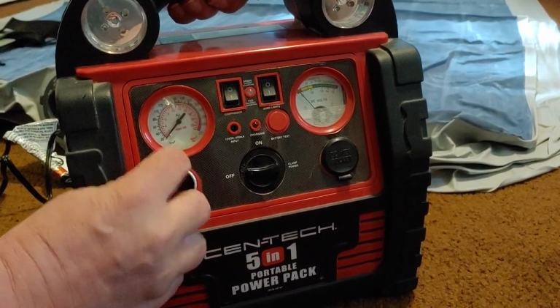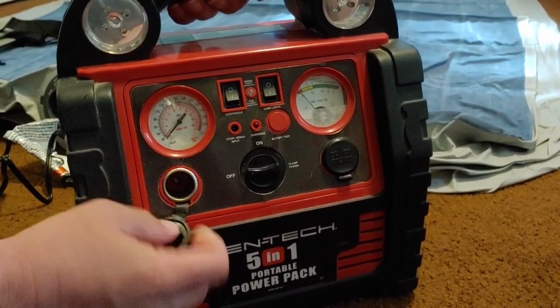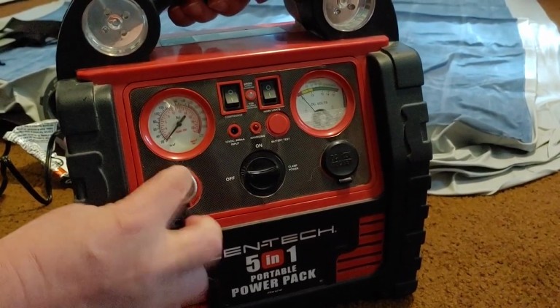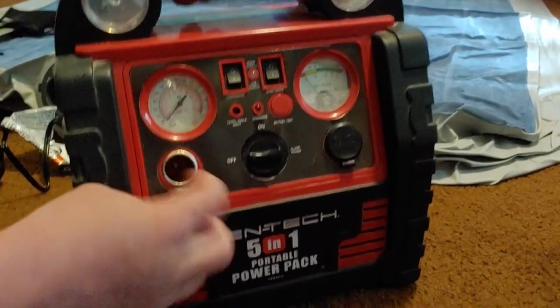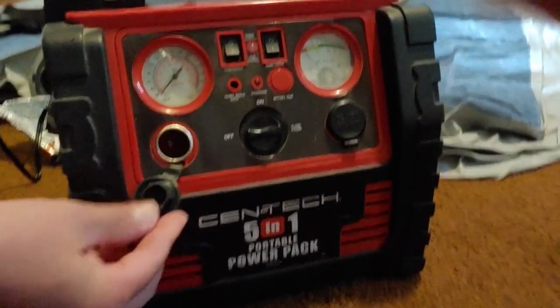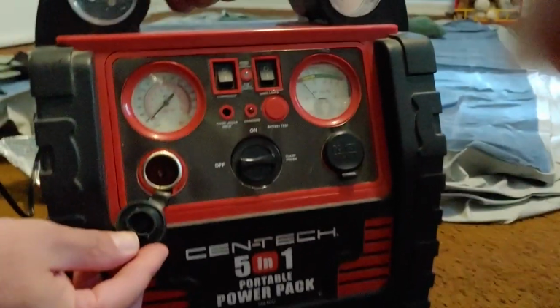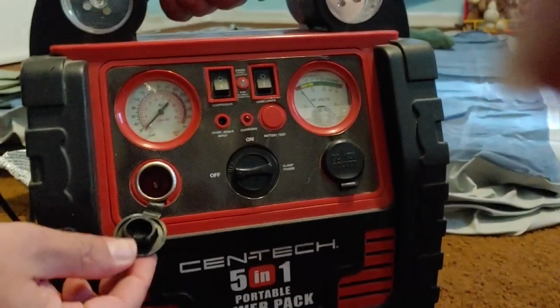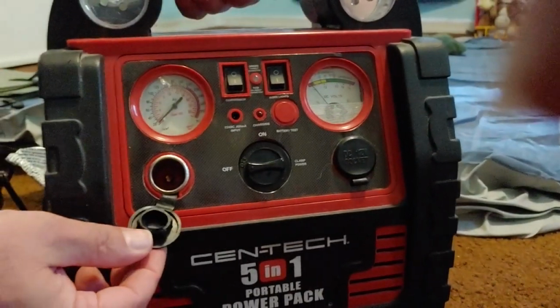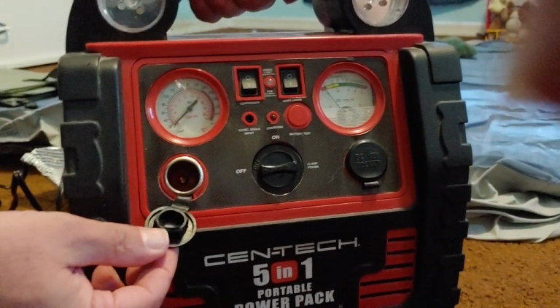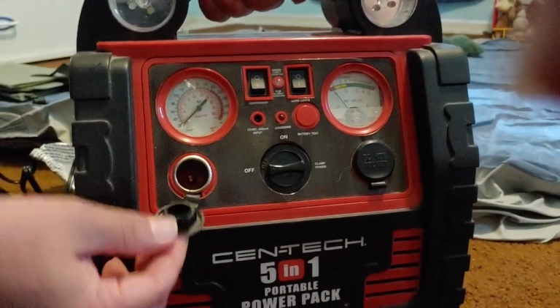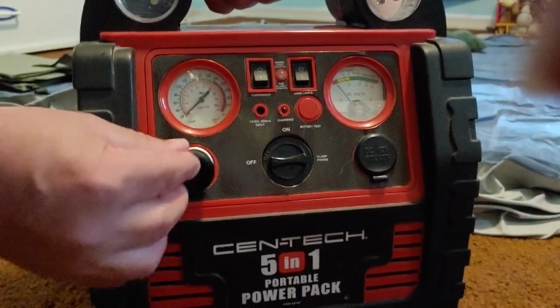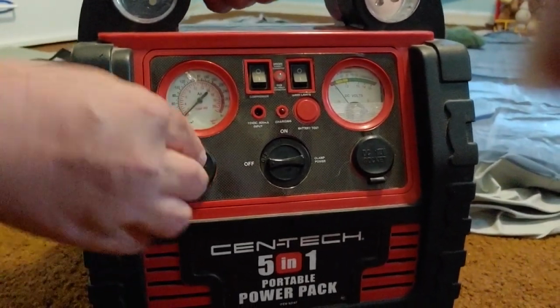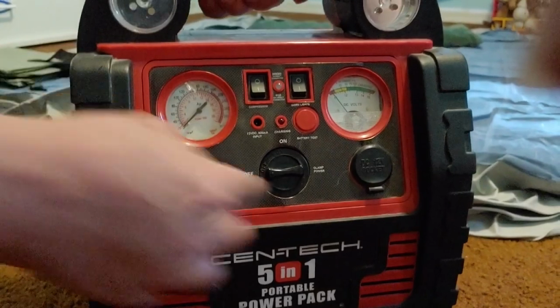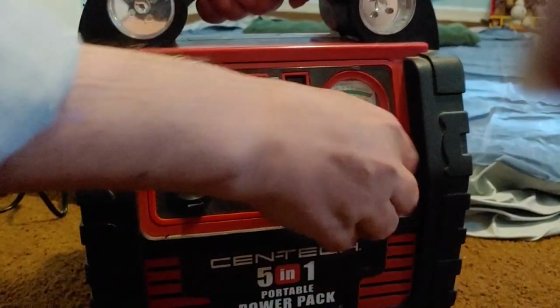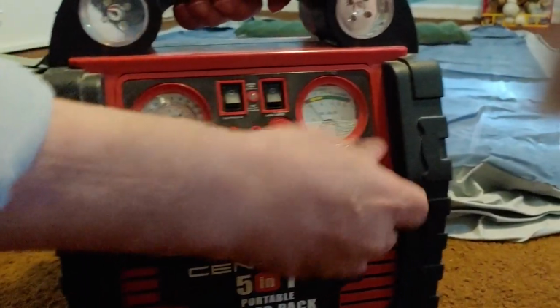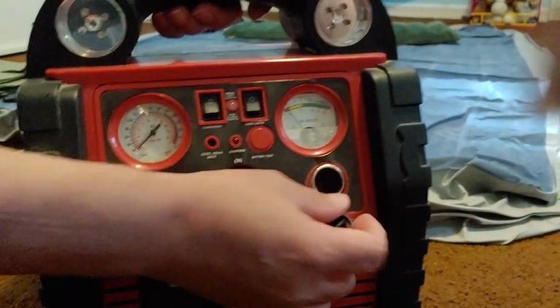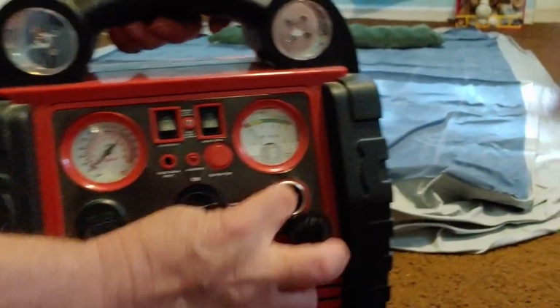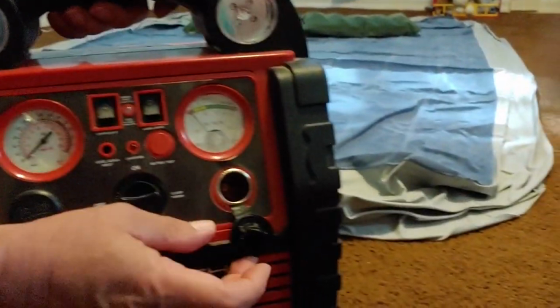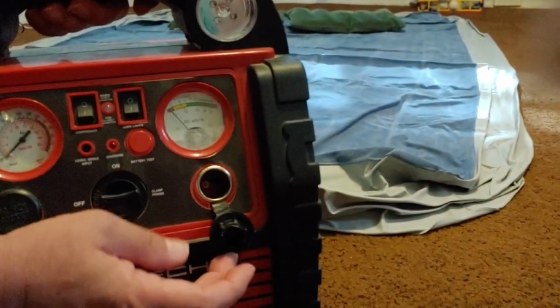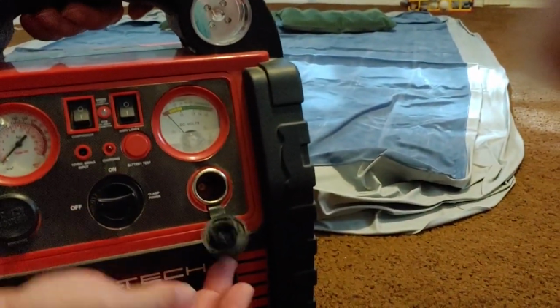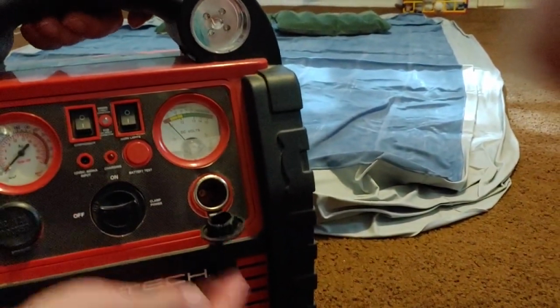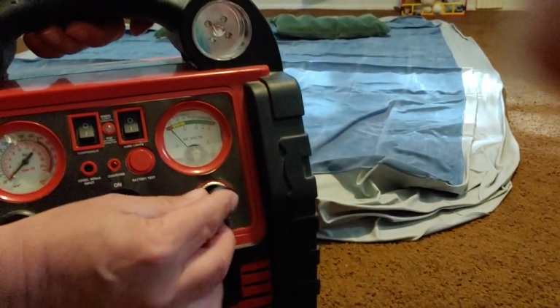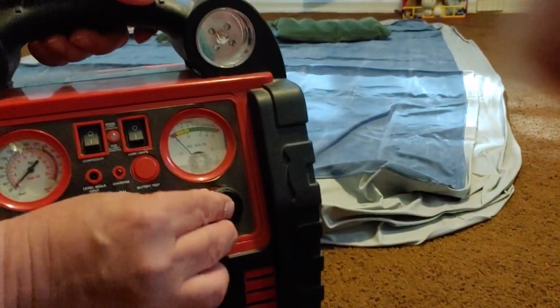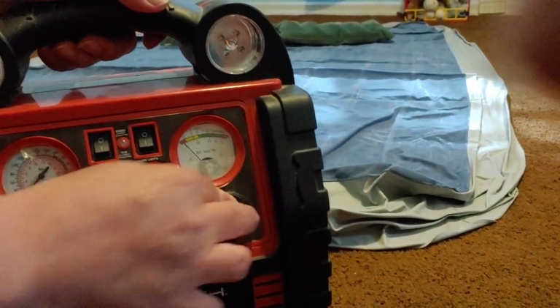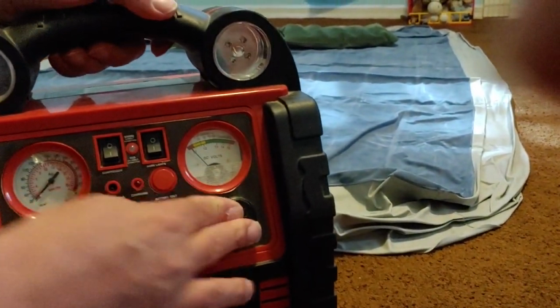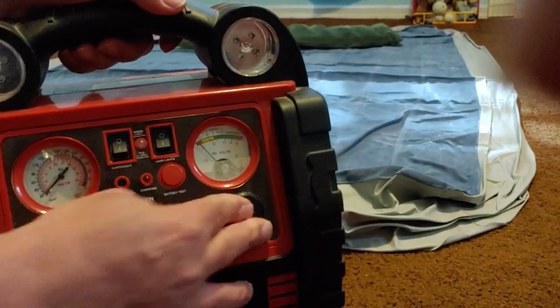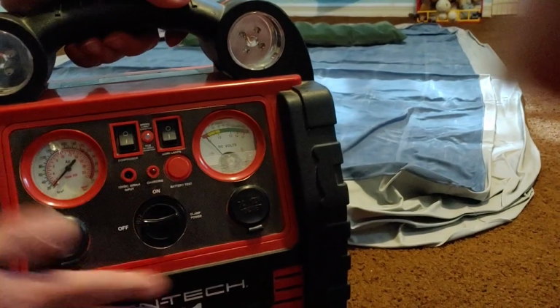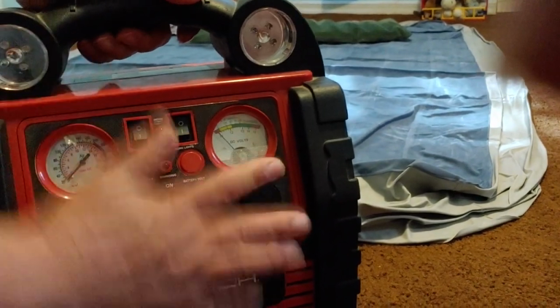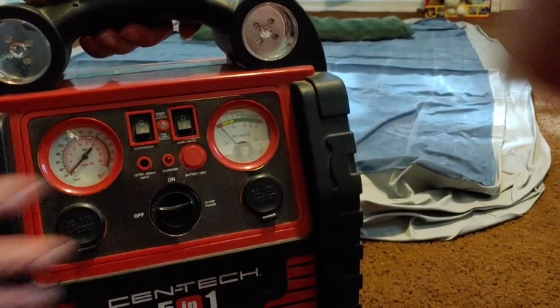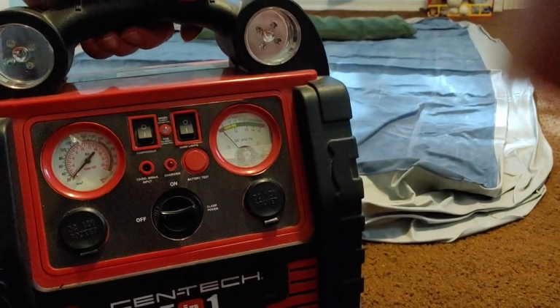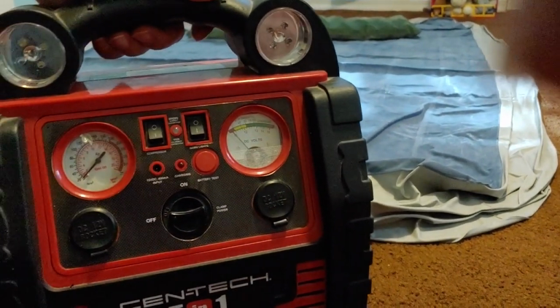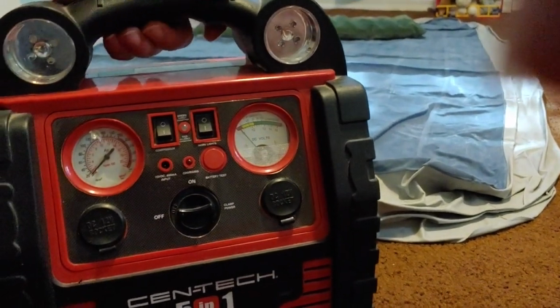Here we have some cigarette lighter attachments where you can use those for that purpose. There are two of them. And that pretty much covers the front.